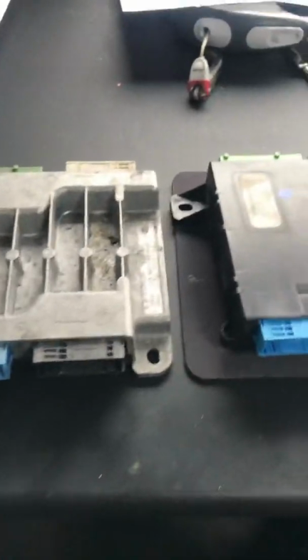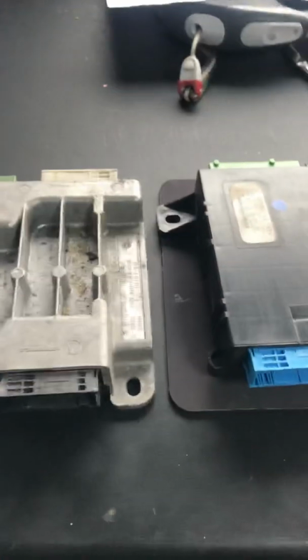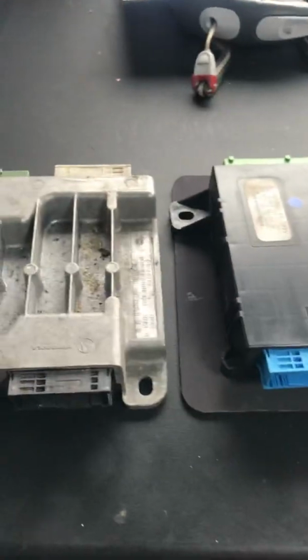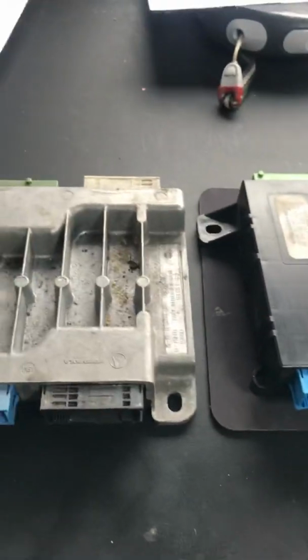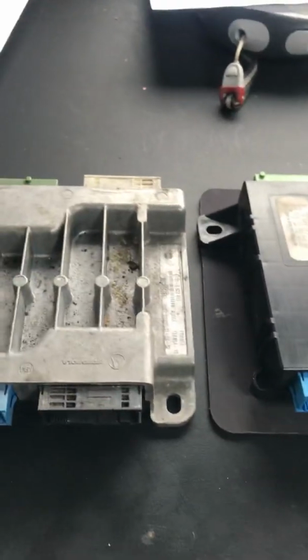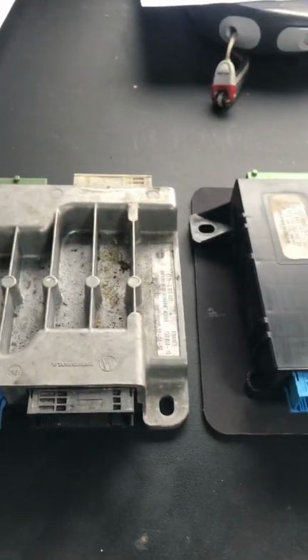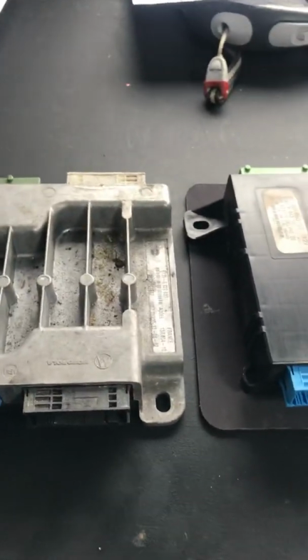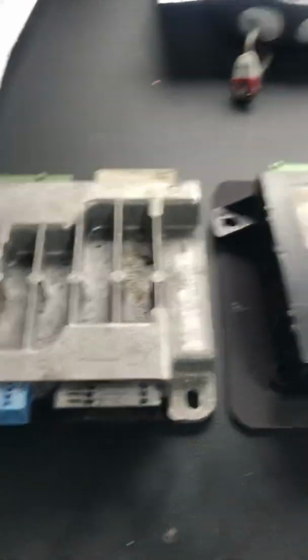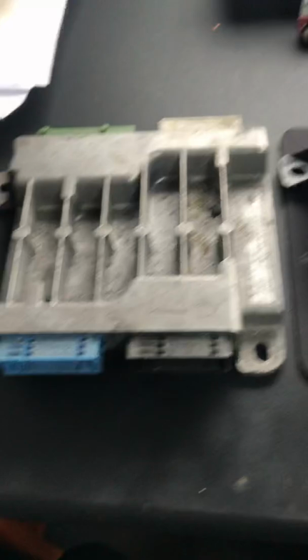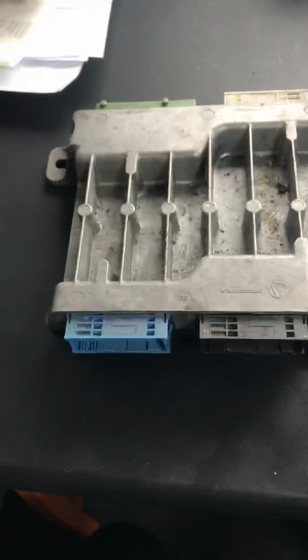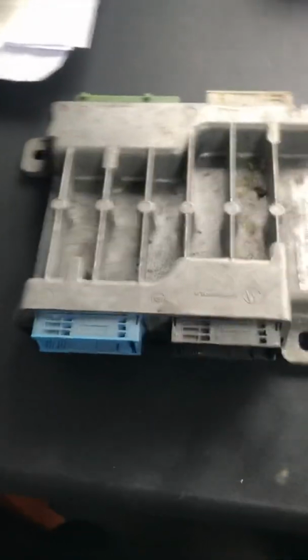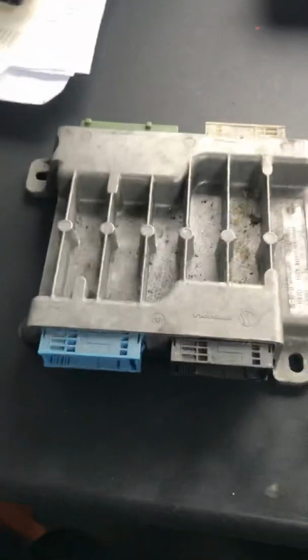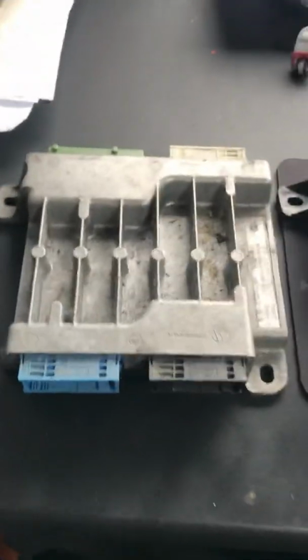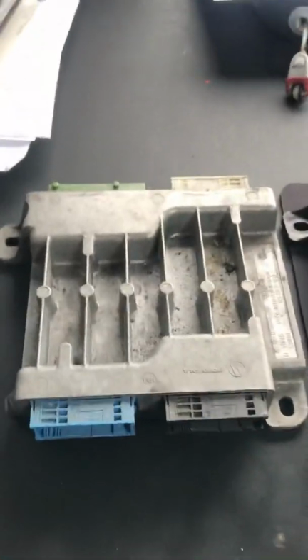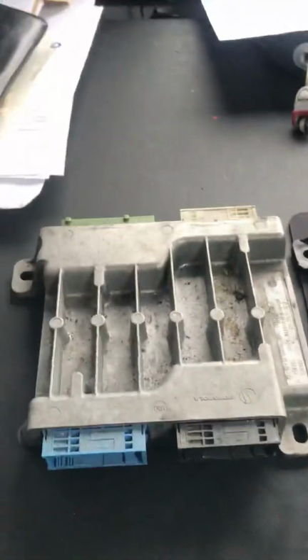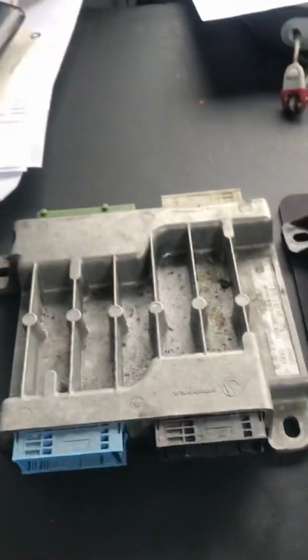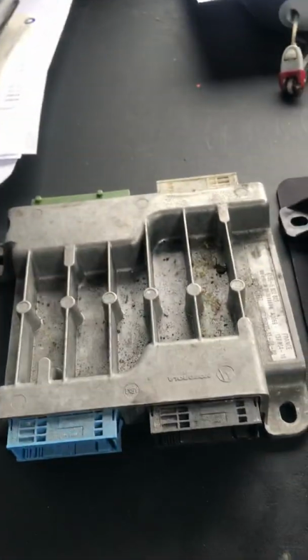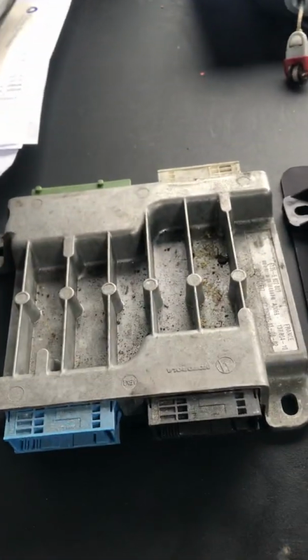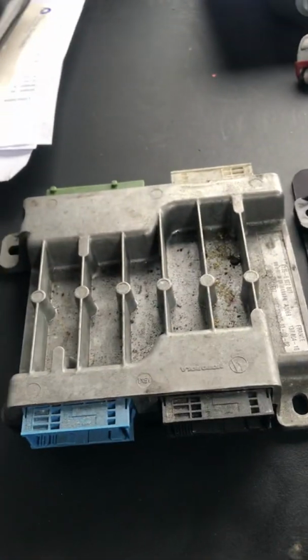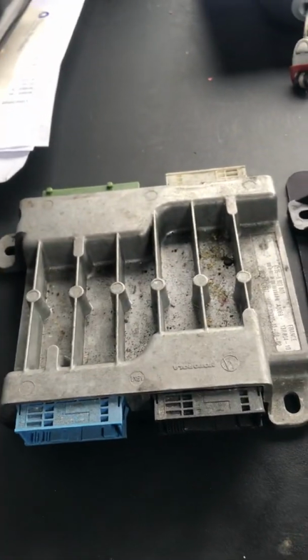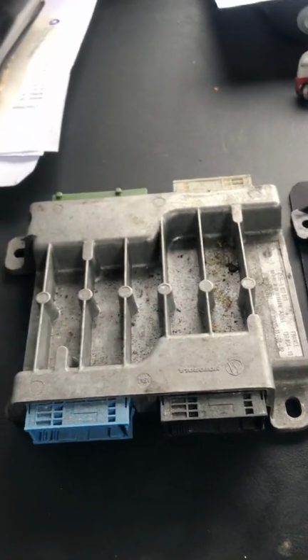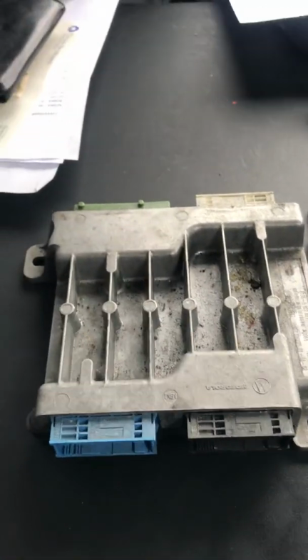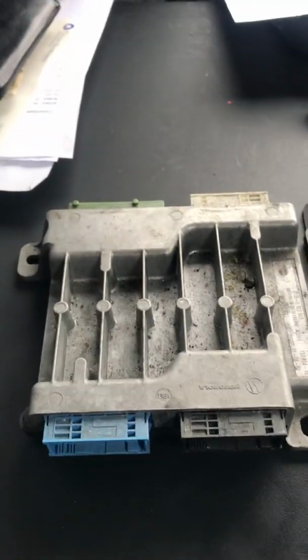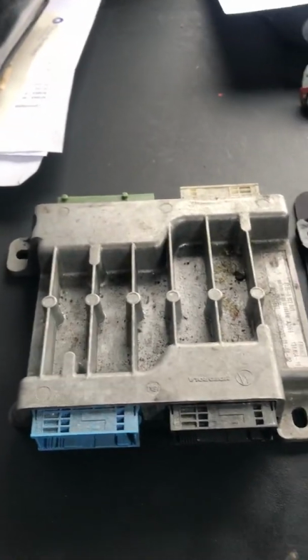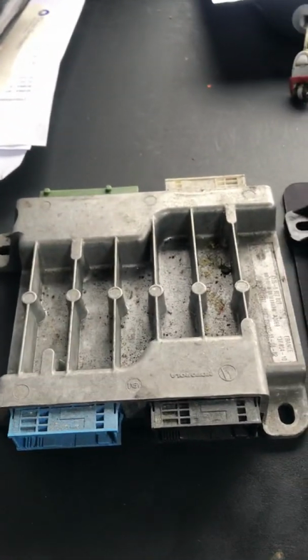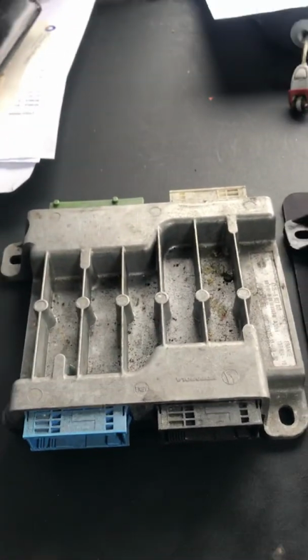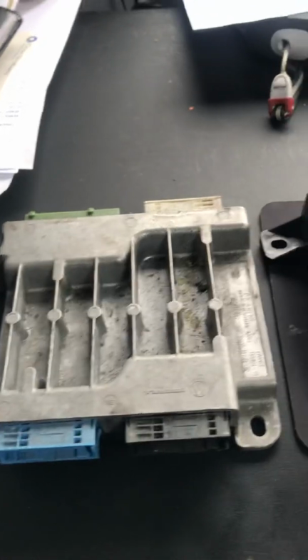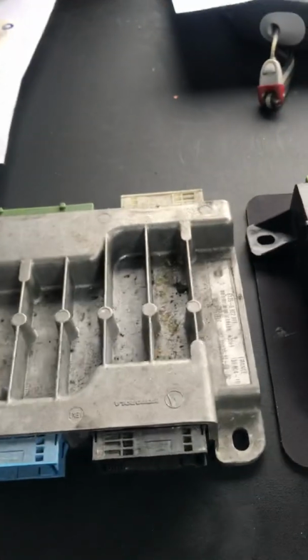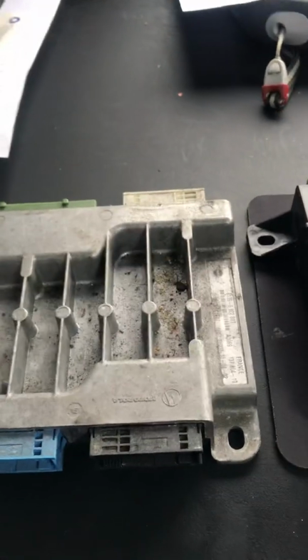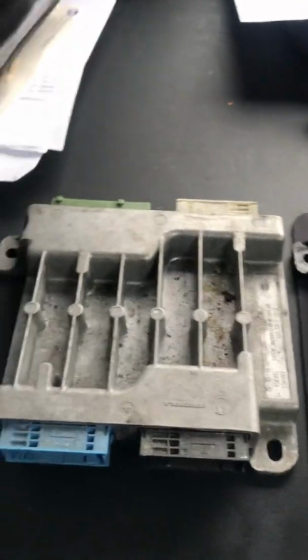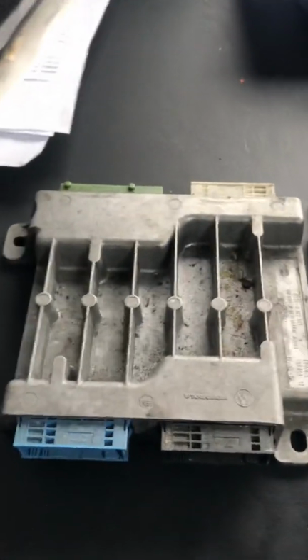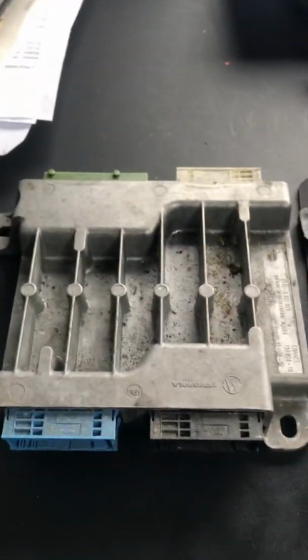First of all, before we go any further, if you don't know where your body control module is, it's in the driver's footwell. Where the bonnet puller is, there's a little plastic sheet to the right of the accelerator pedal.